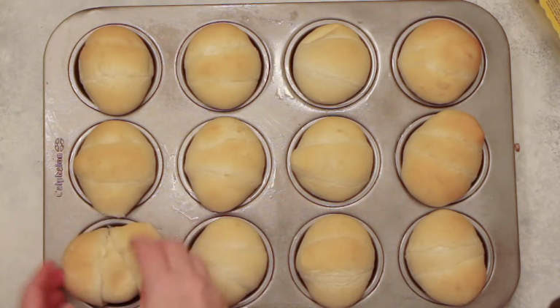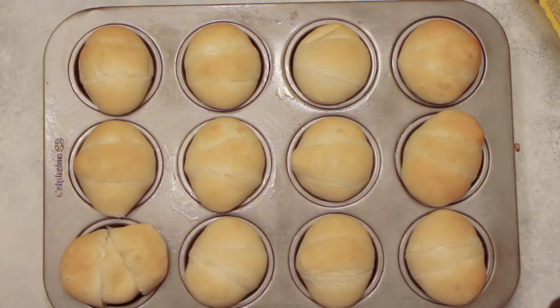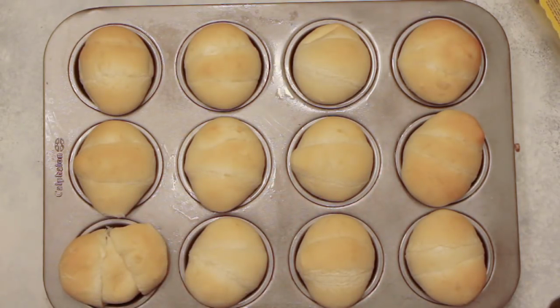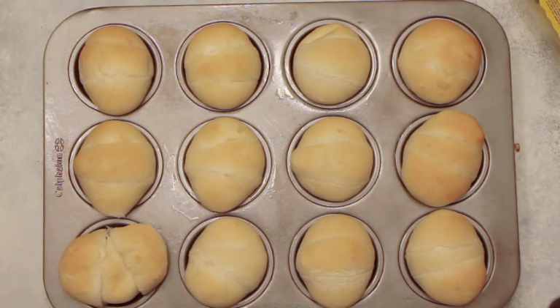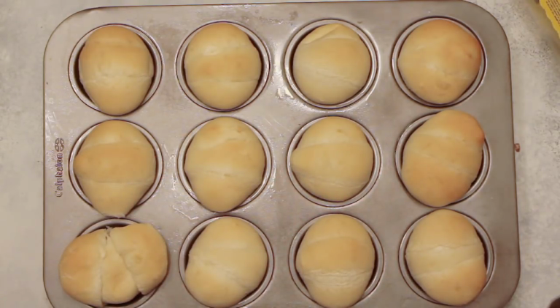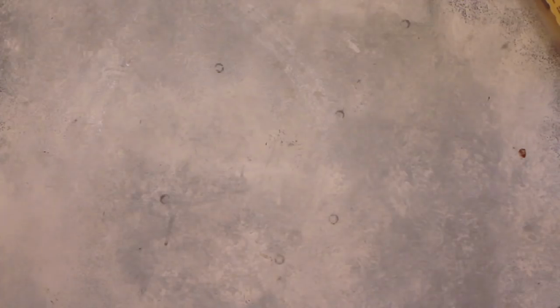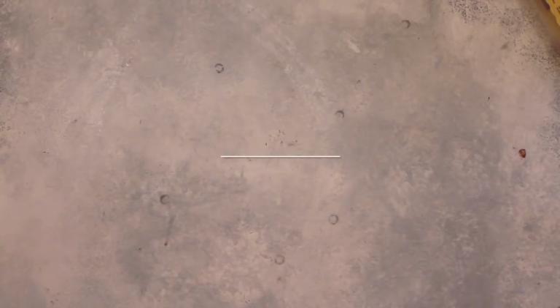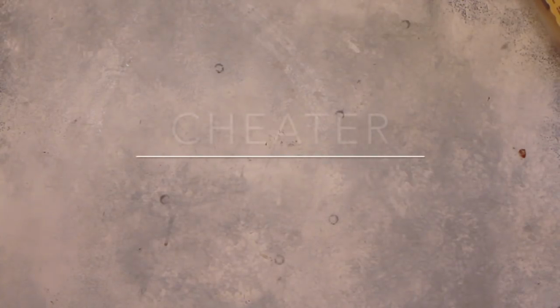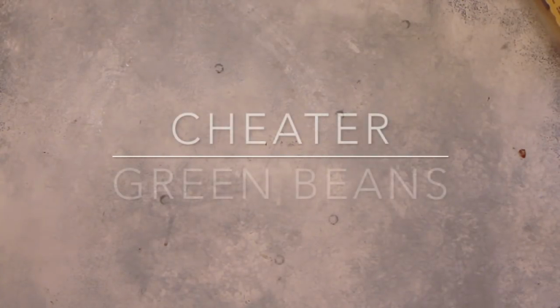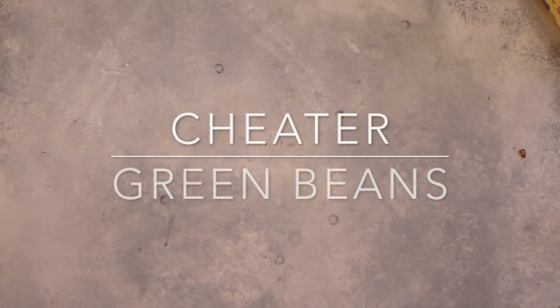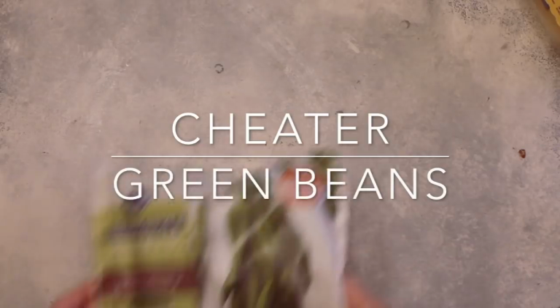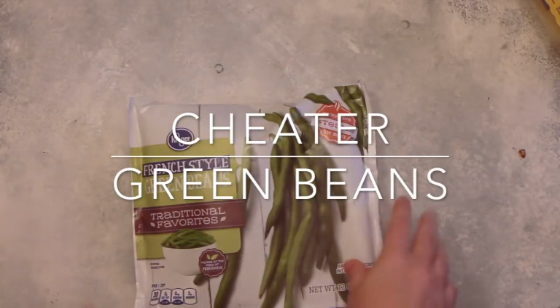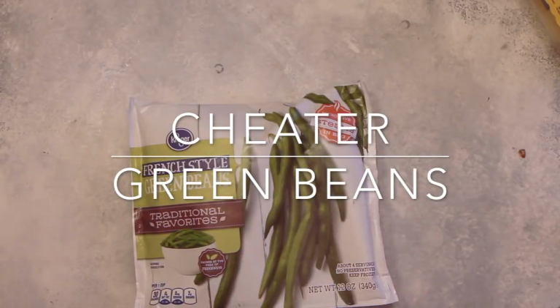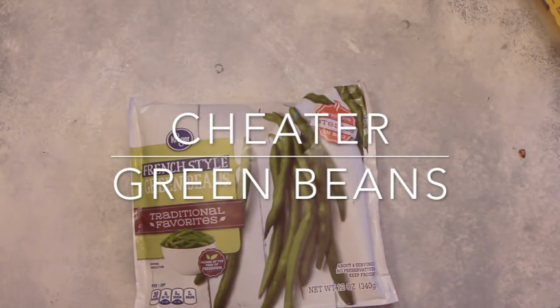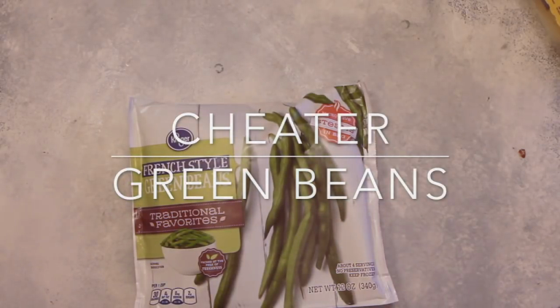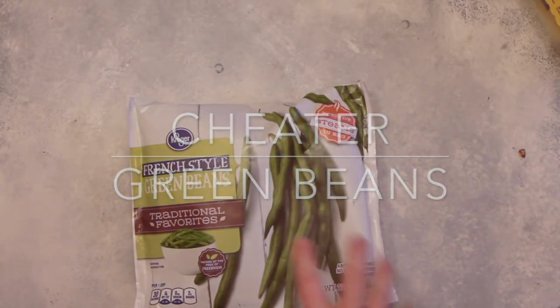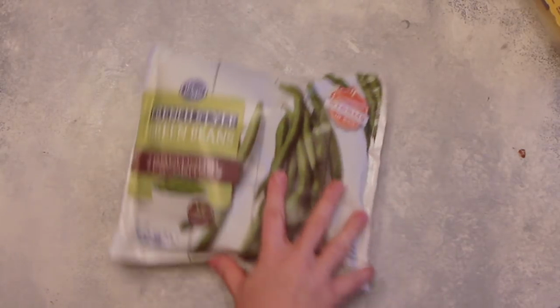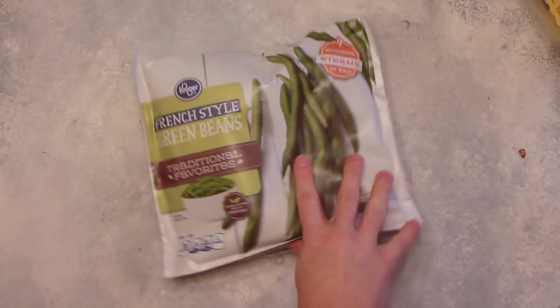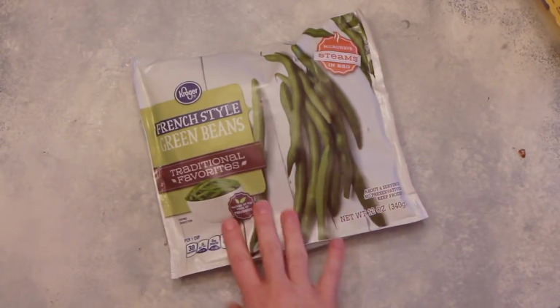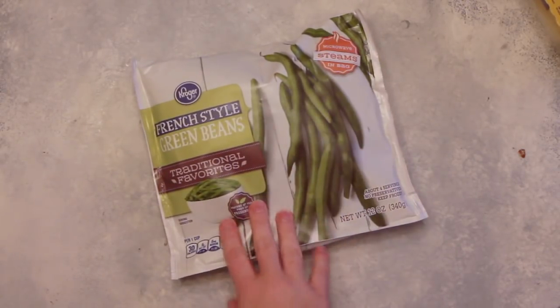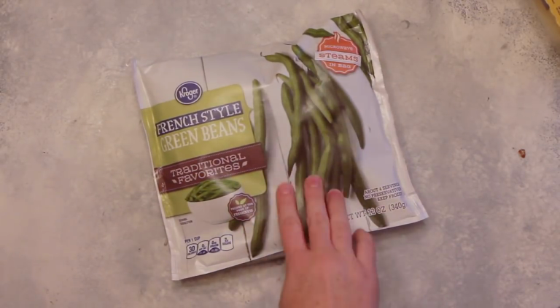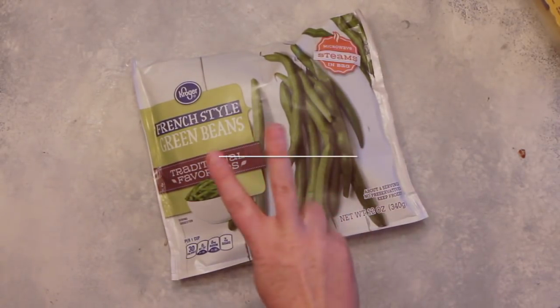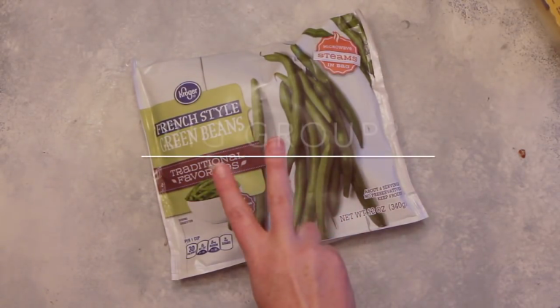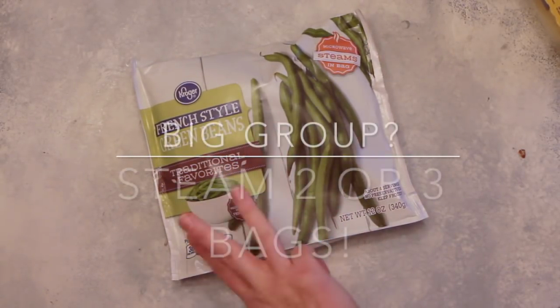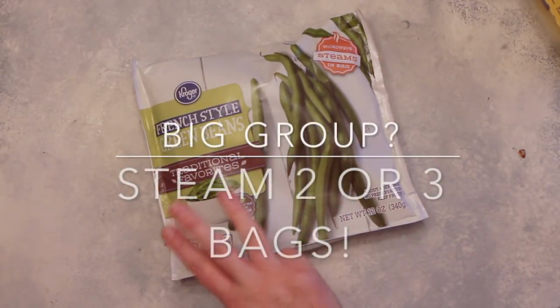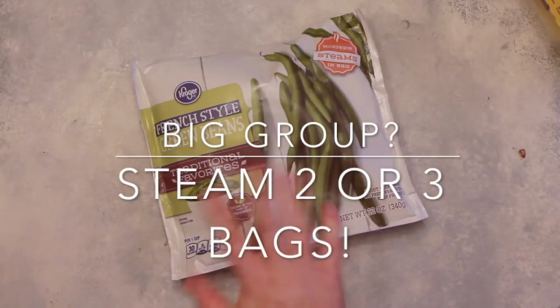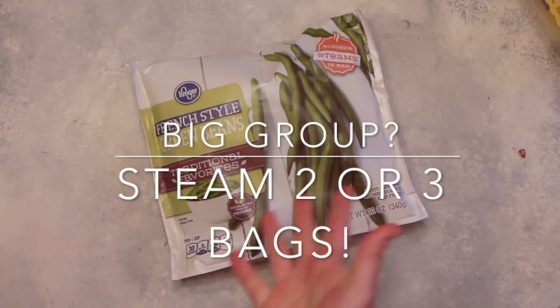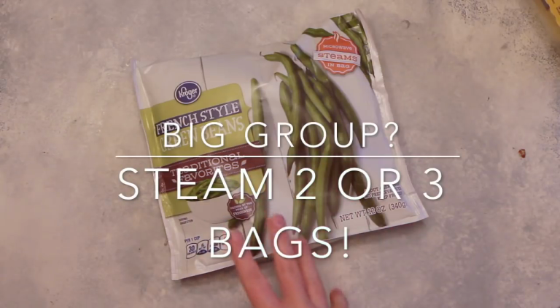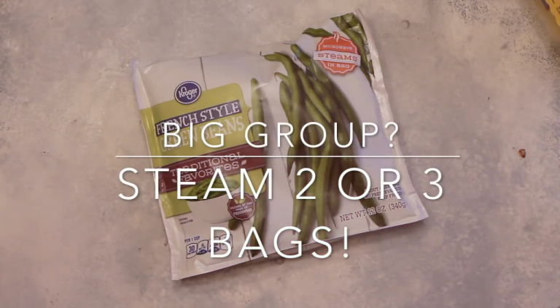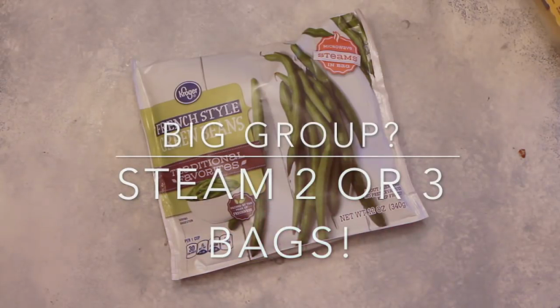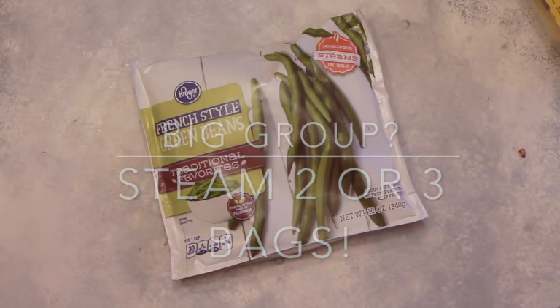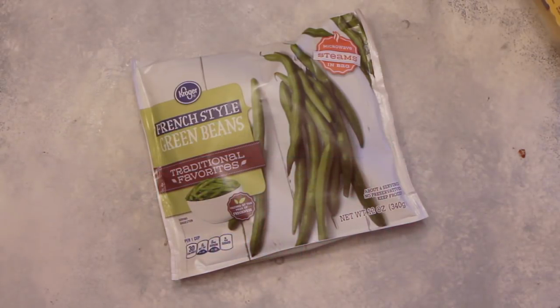While your rolls are cooking, throw these cheater green beans in the microwave. They're from the frozen aisle at Kroger — French style green beans. Put a little butter in, a little salt and pepper. They're so easy.